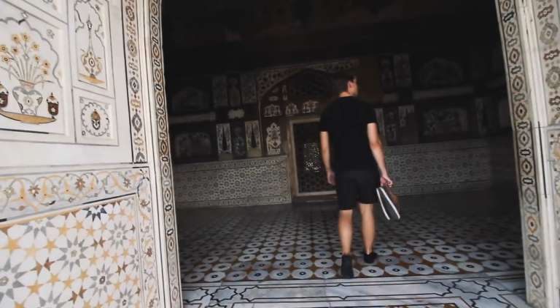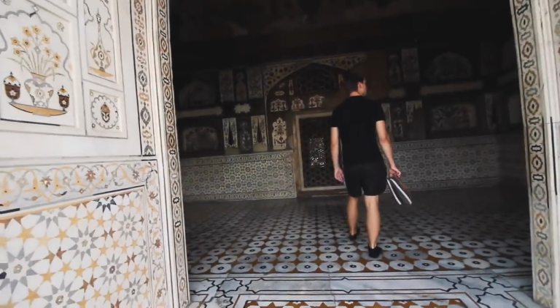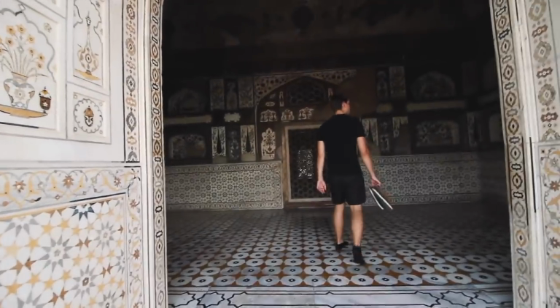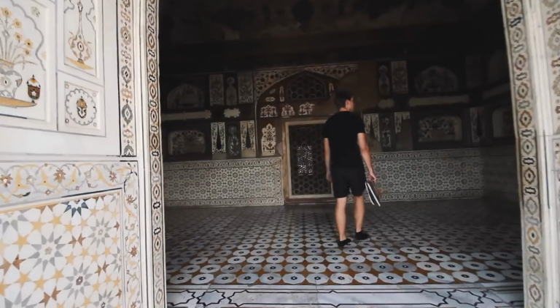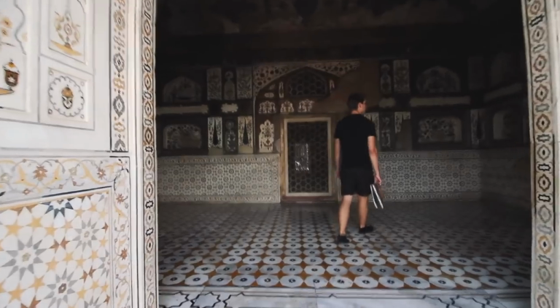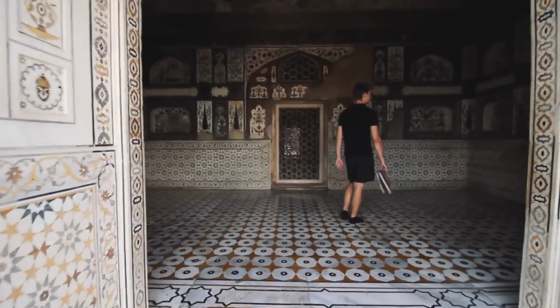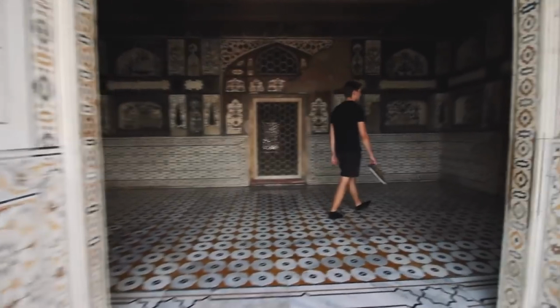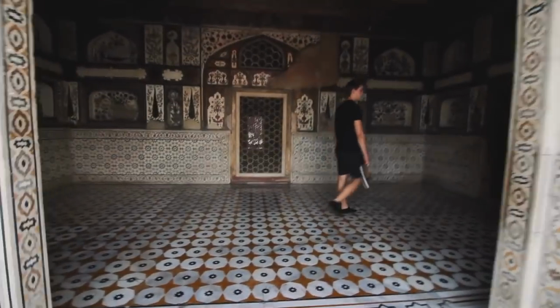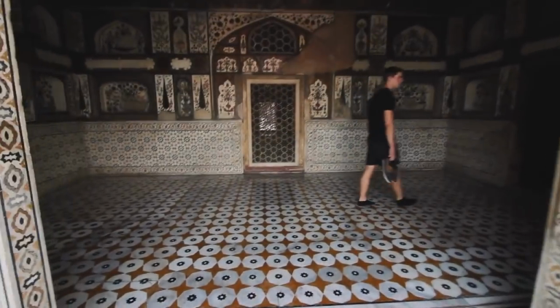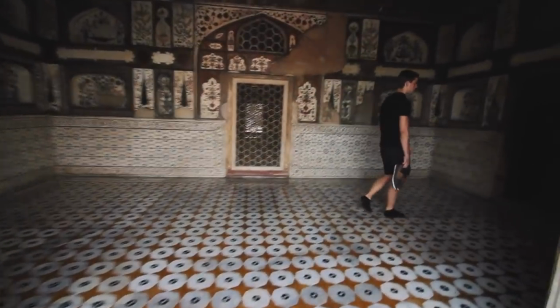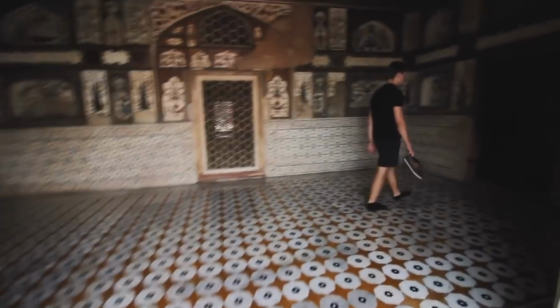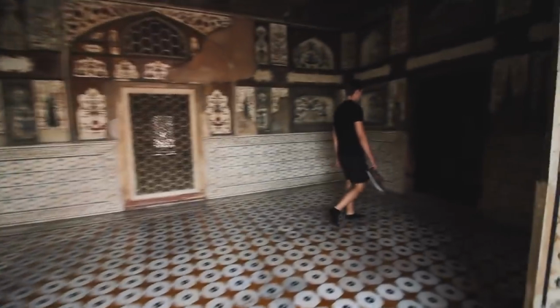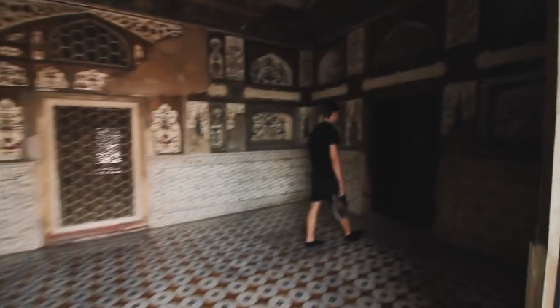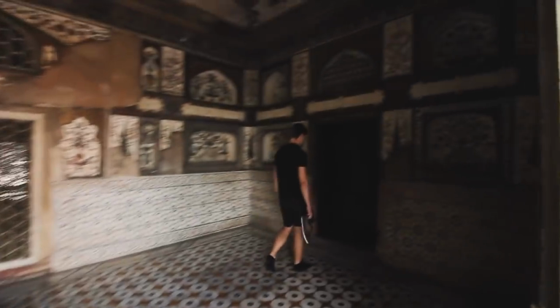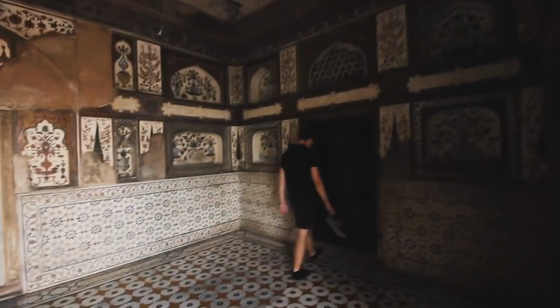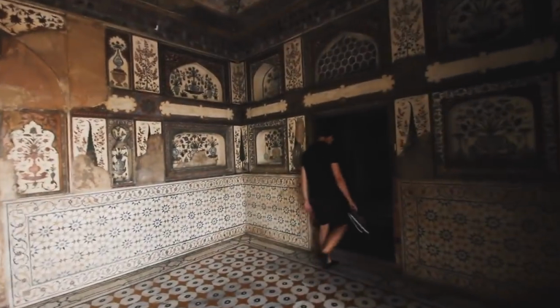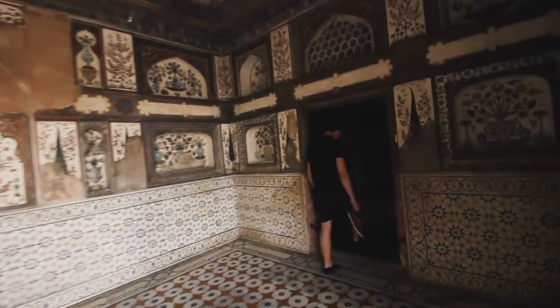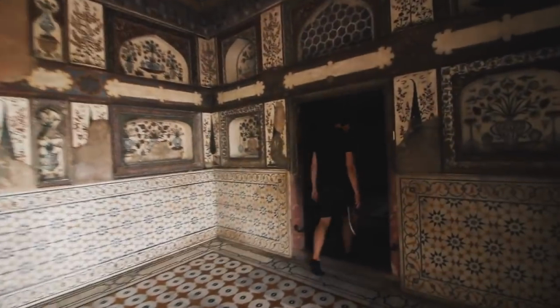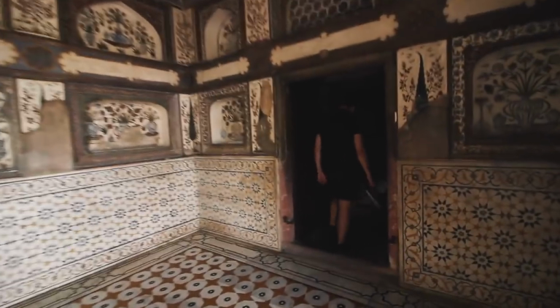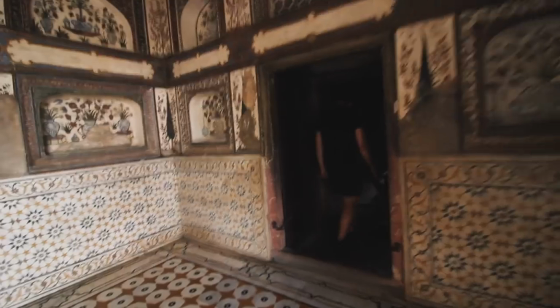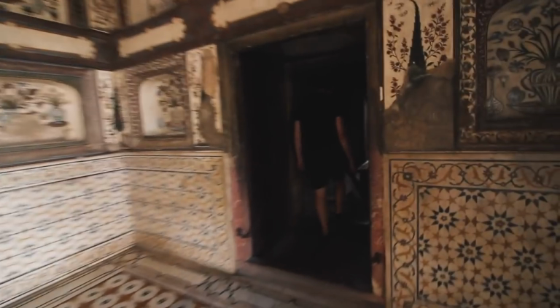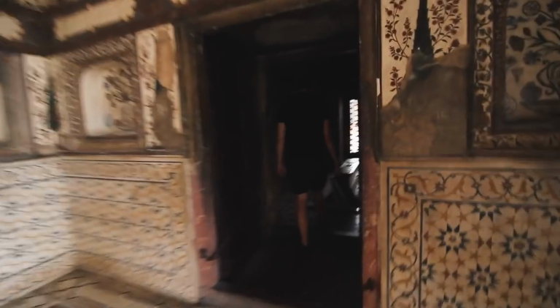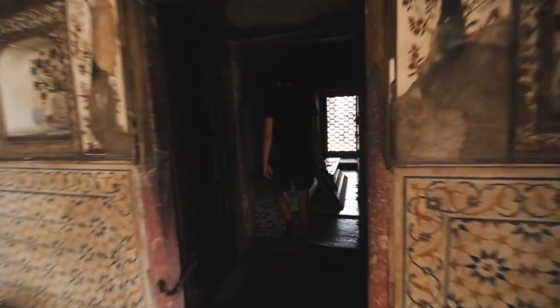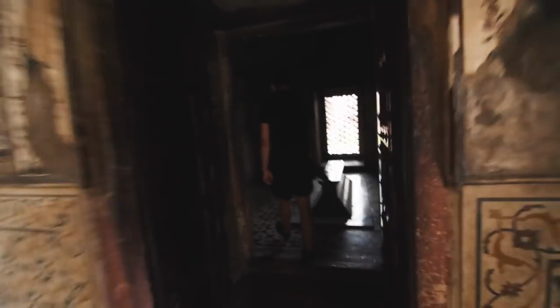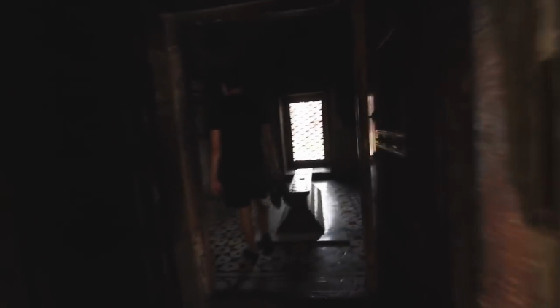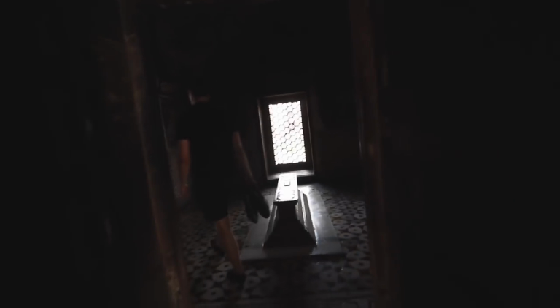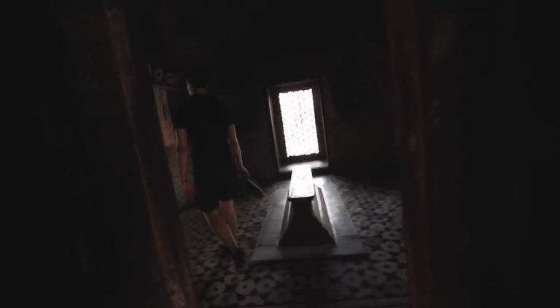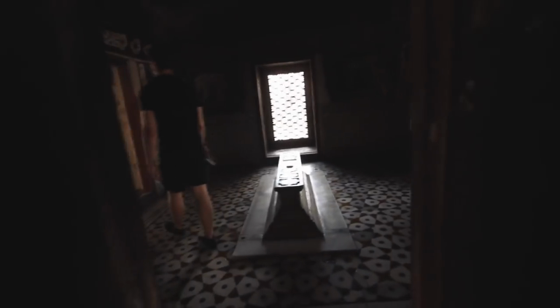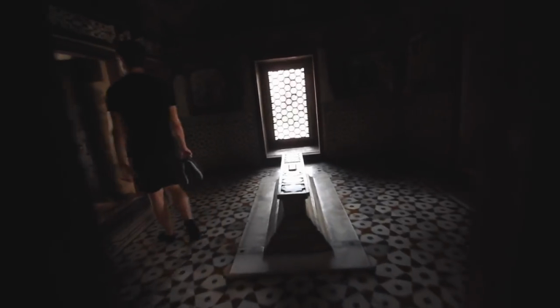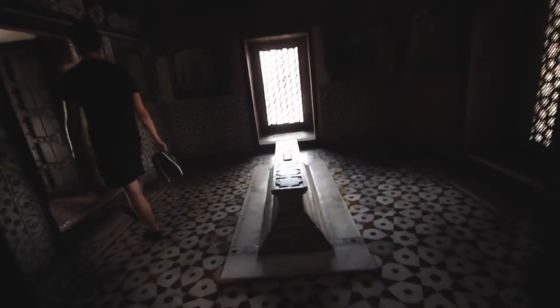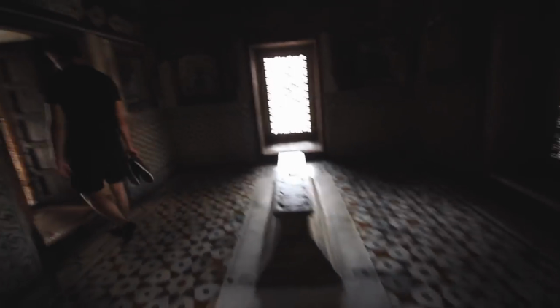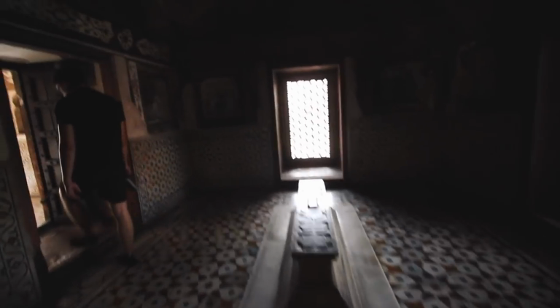Look at this gorgeous interior — oh my! And the tiles, and just the artwork, the details in this place. Wow!